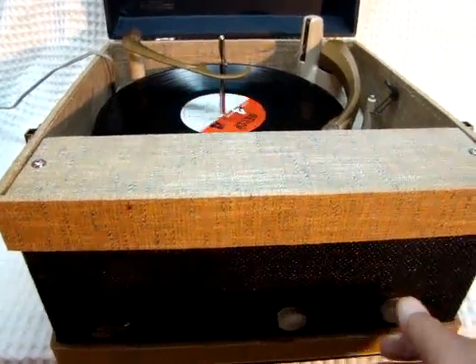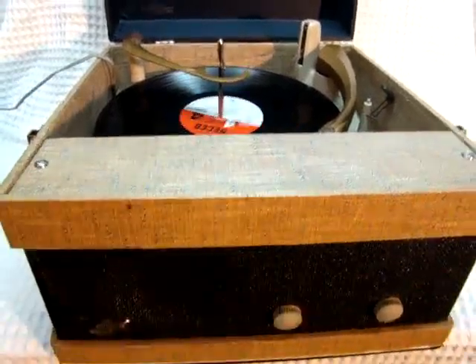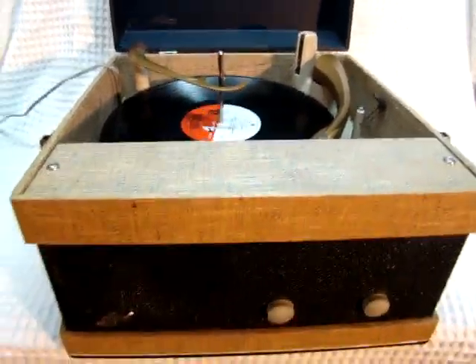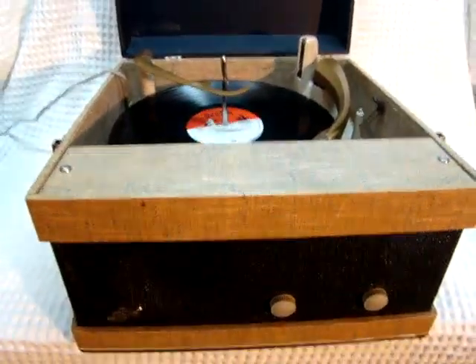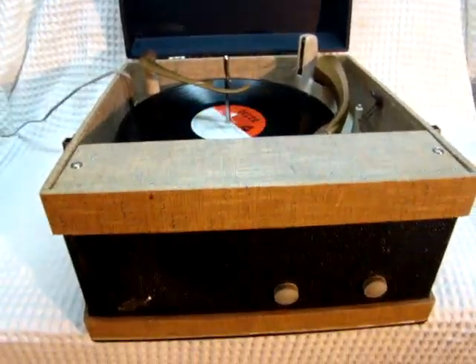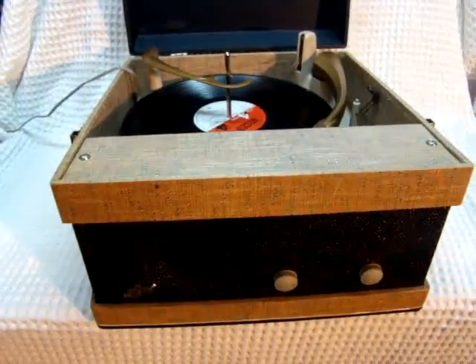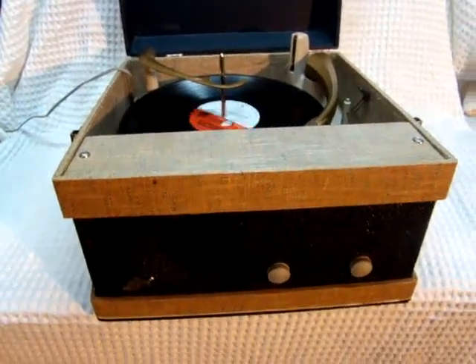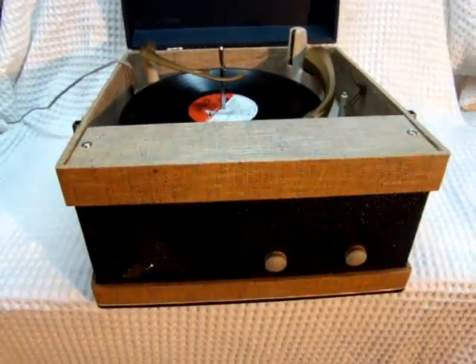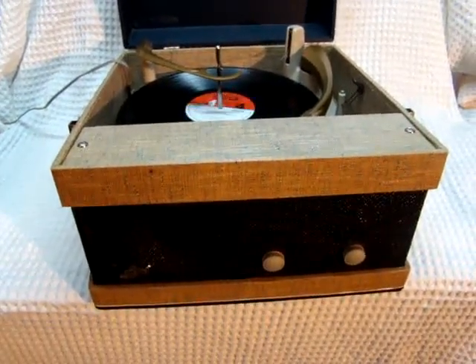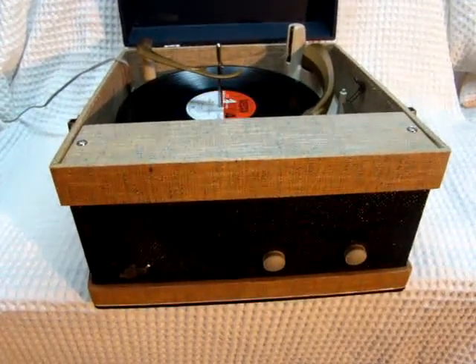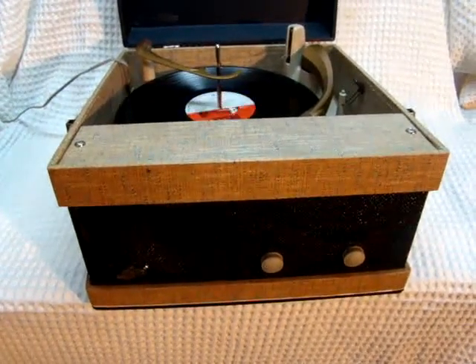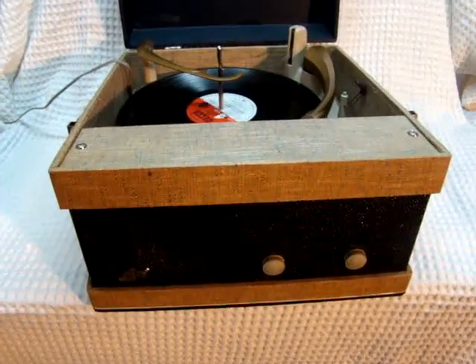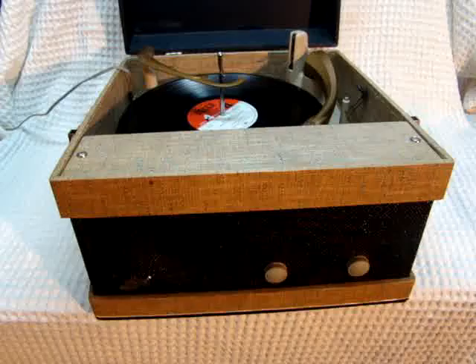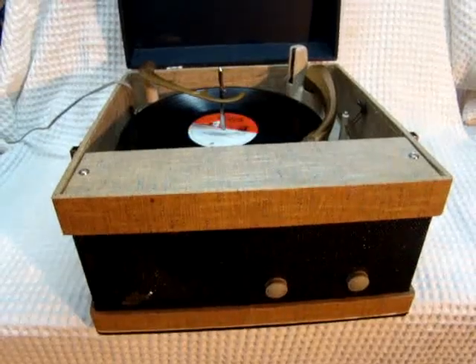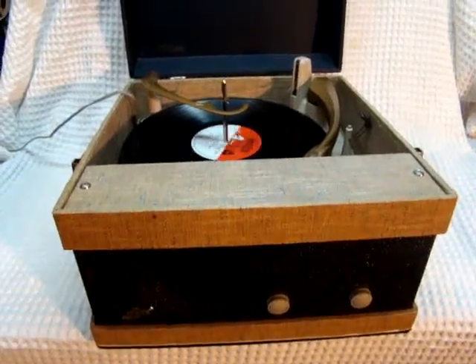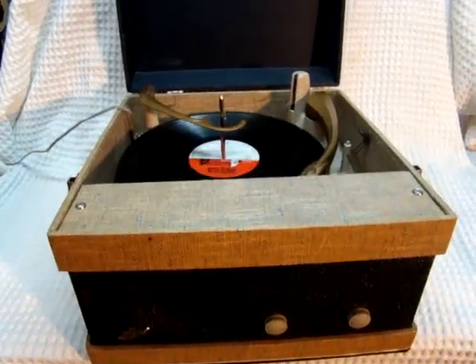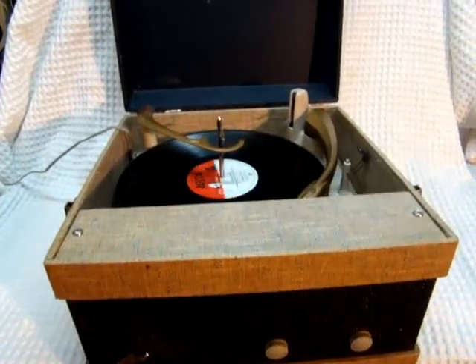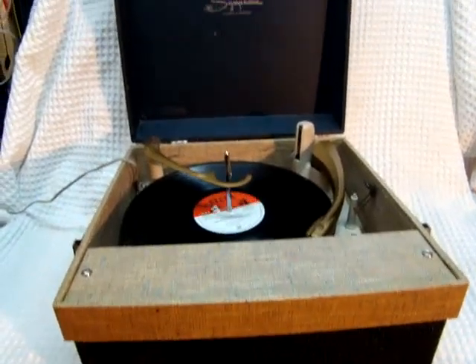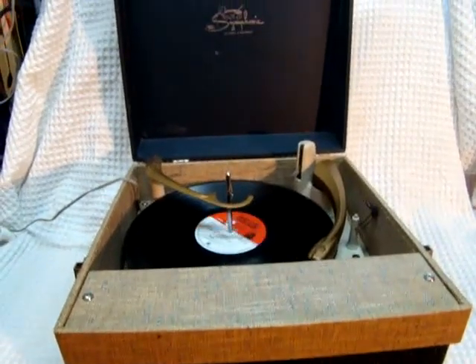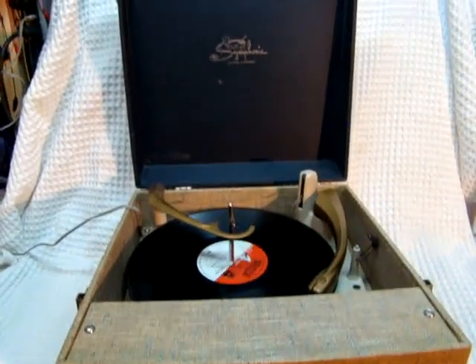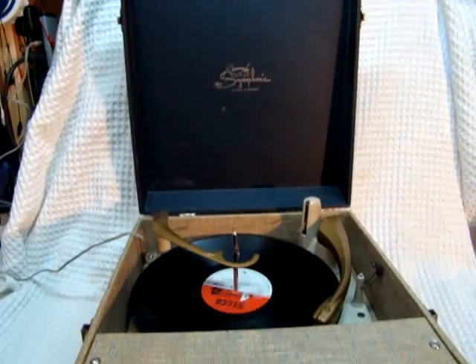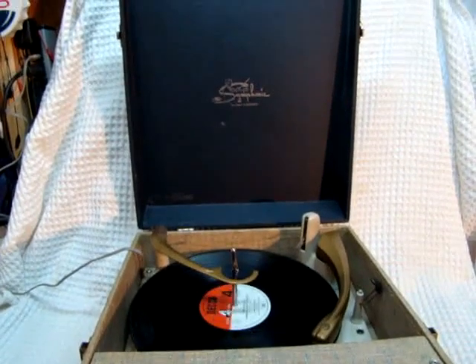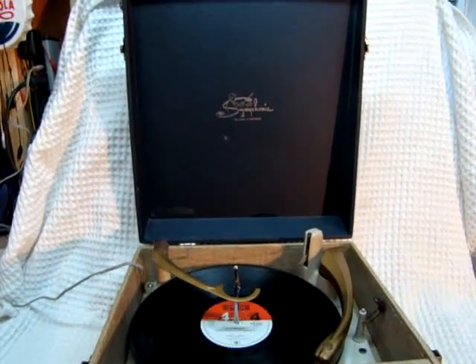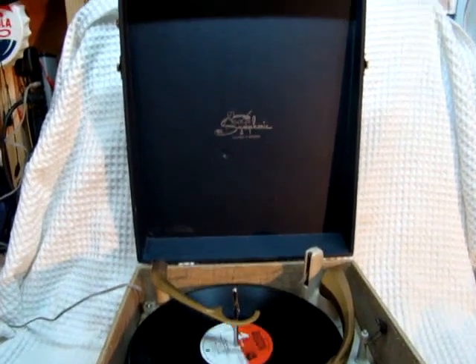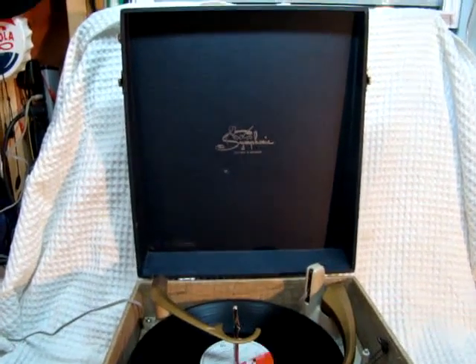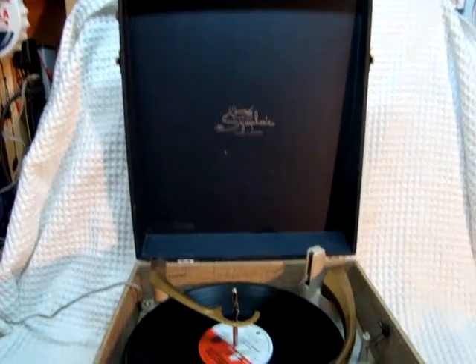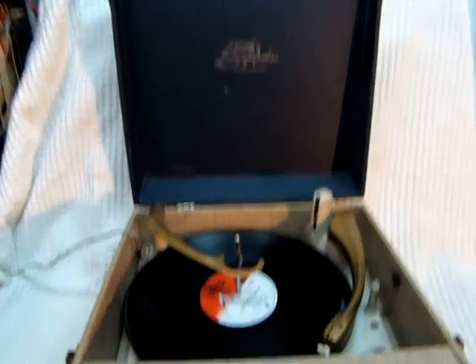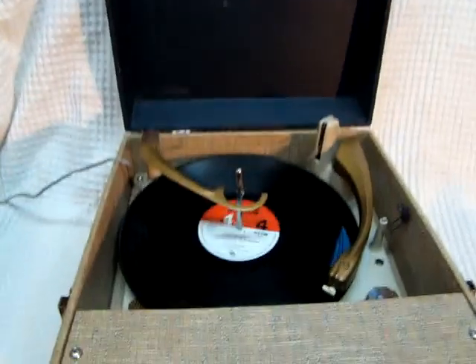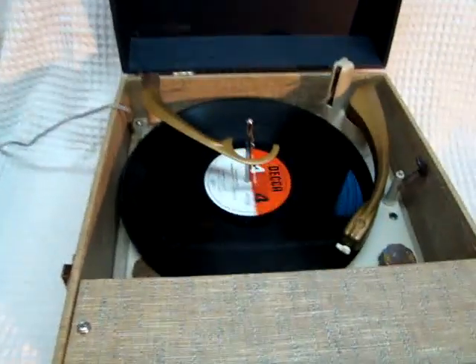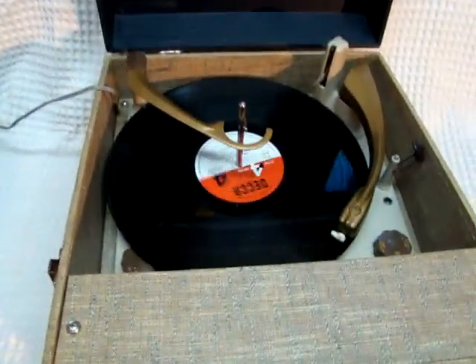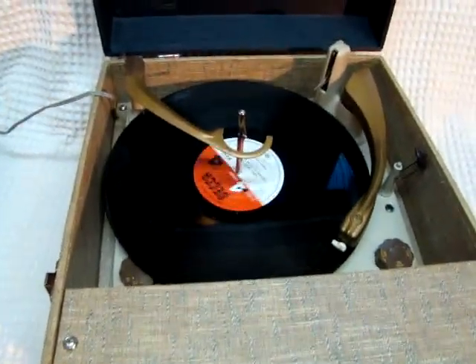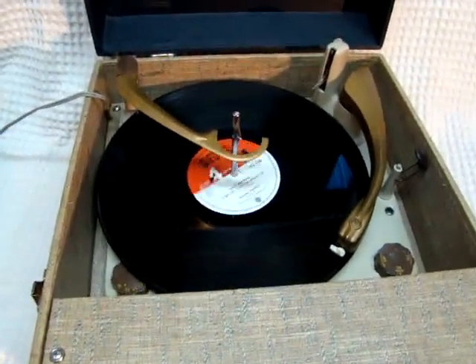I'll shoot another video of it with the record not there, but in any case you can see it's pretty clean inside. Looks pretty good.